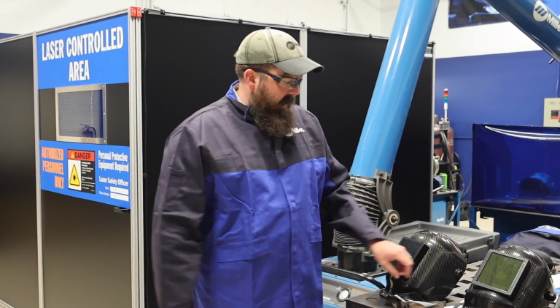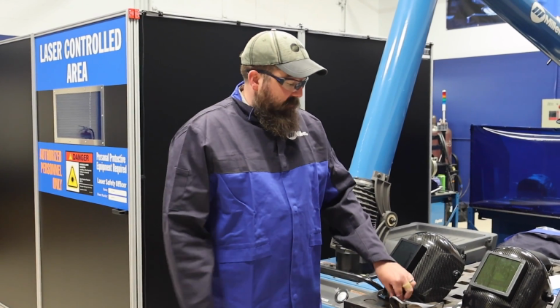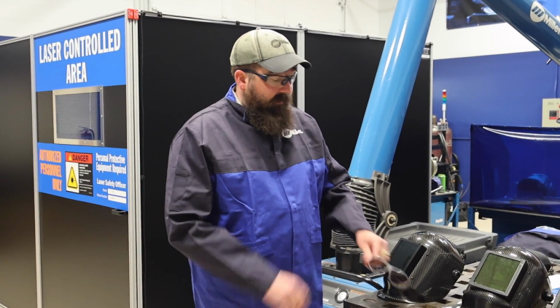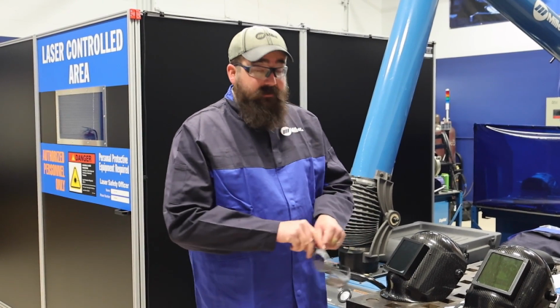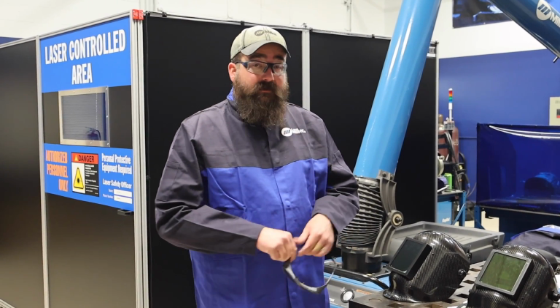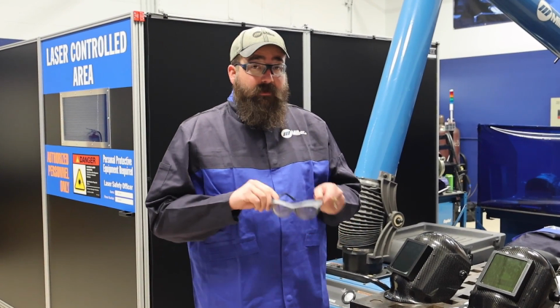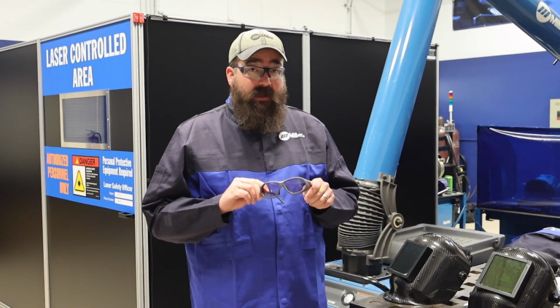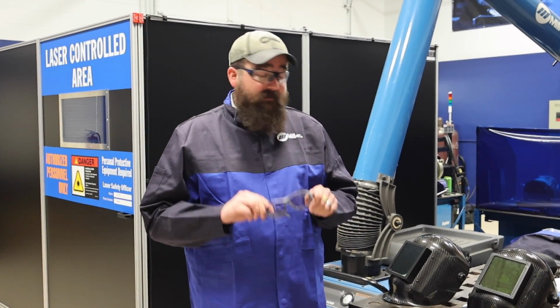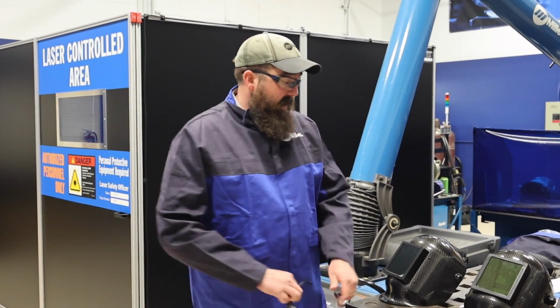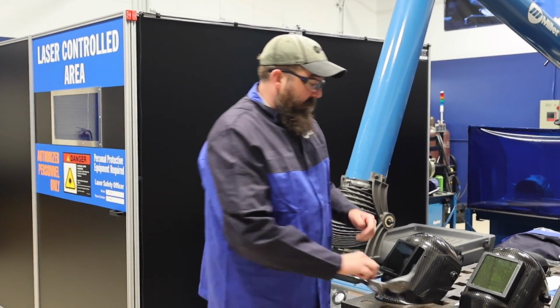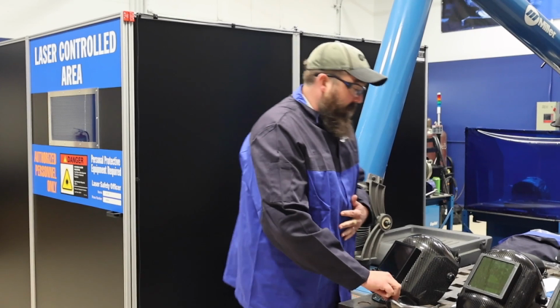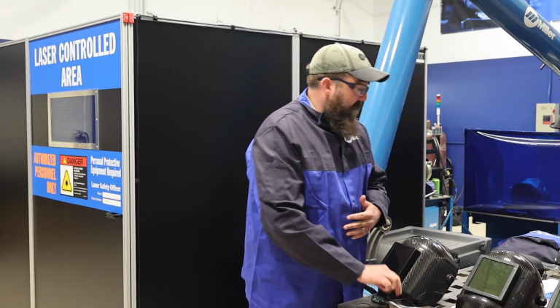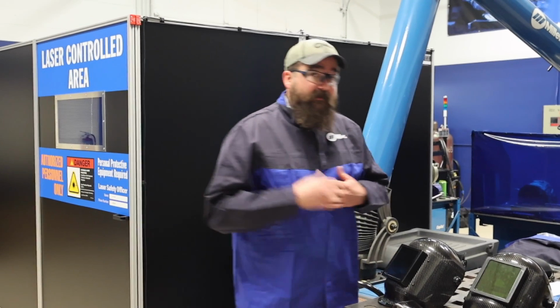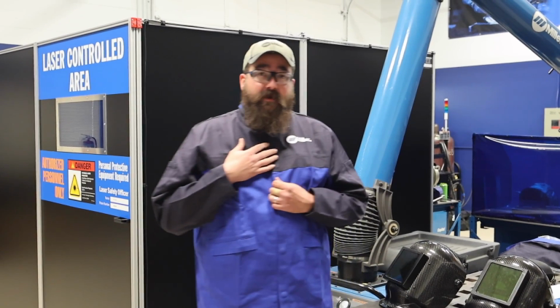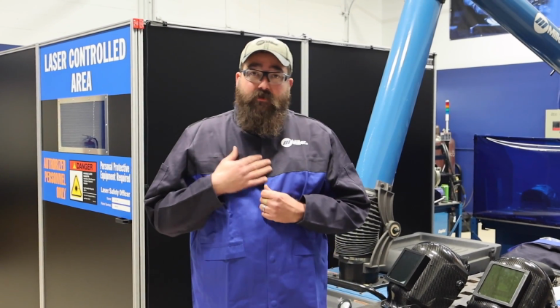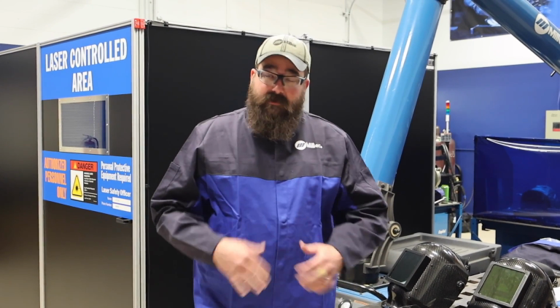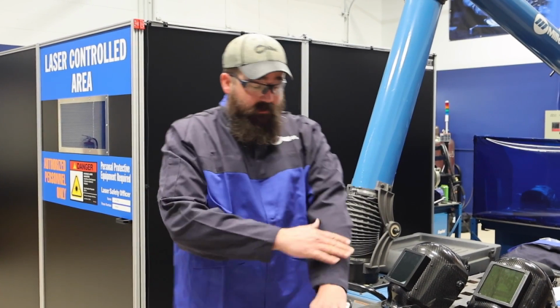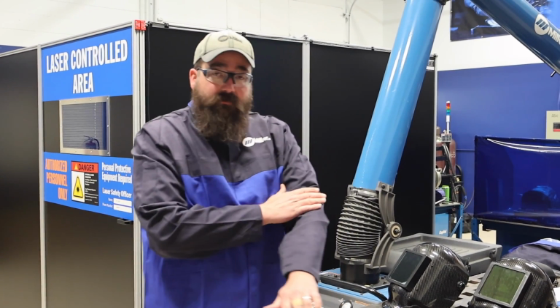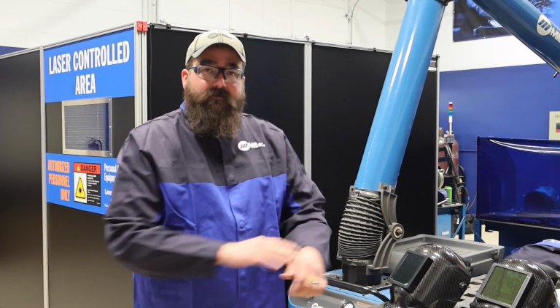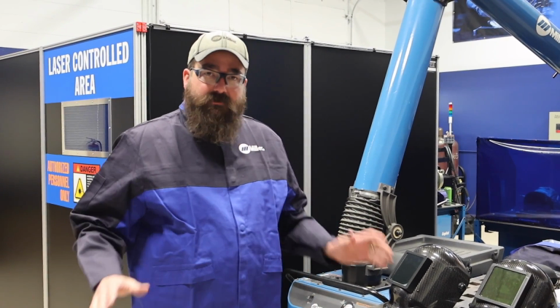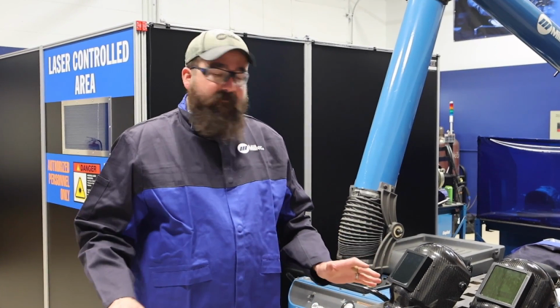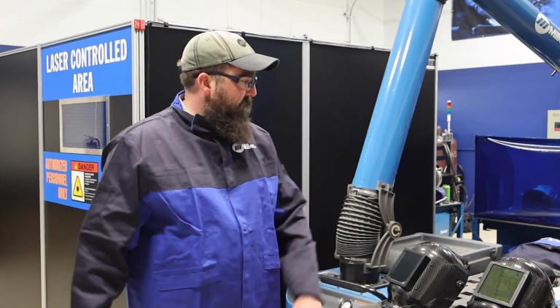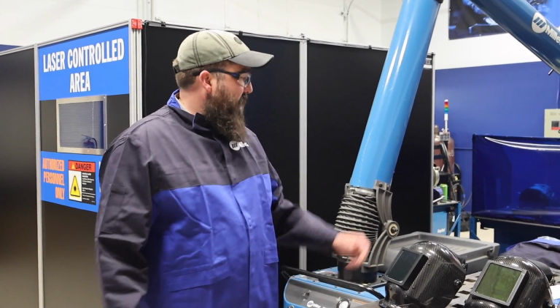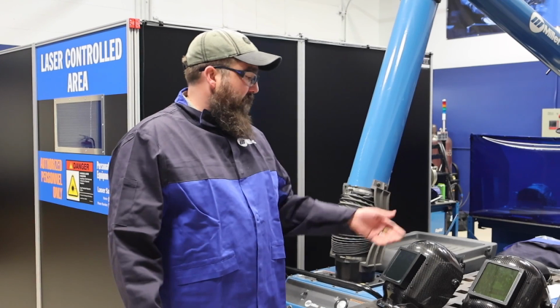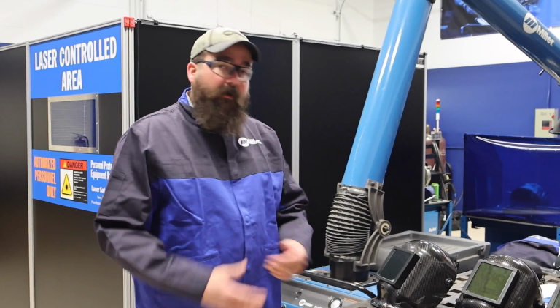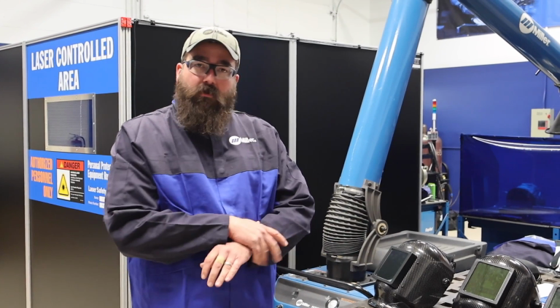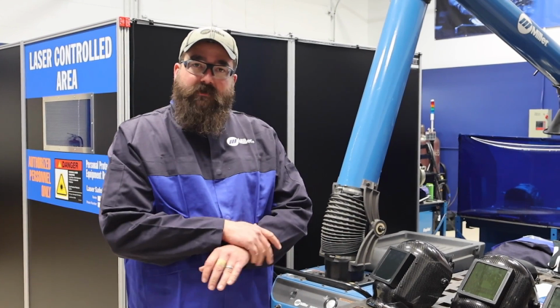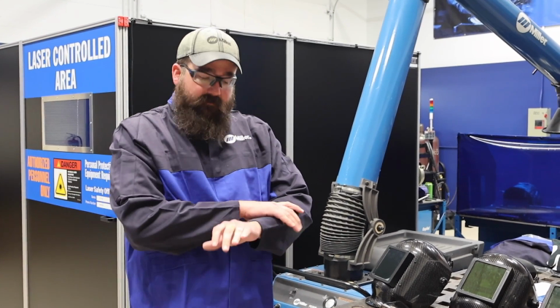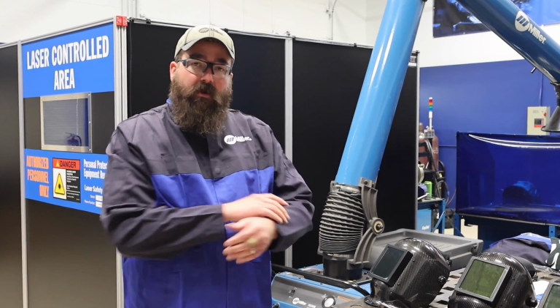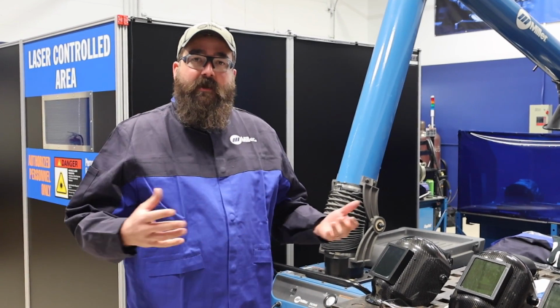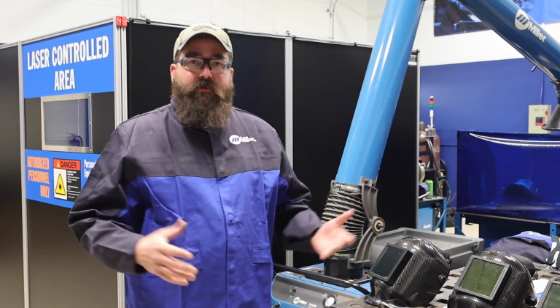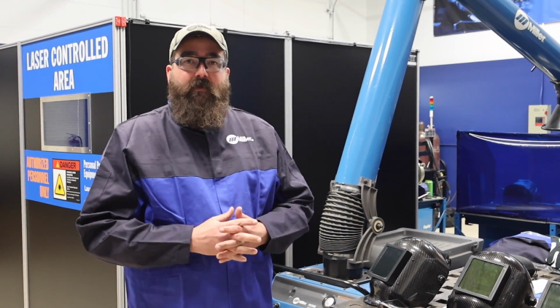We also wear specialized laser welding glasses. Then we've got brand new jackets that are nice and crisp and clean, no holes in them, just for safety purposes. Brand new gloves with no holes in them, covering the full cuff so we don't get burnt.